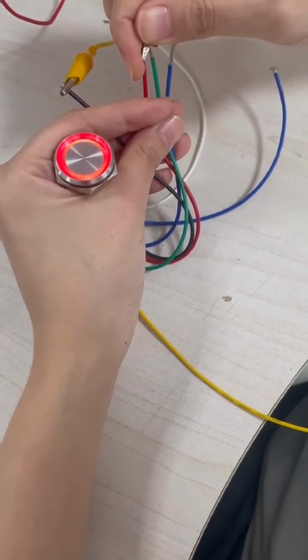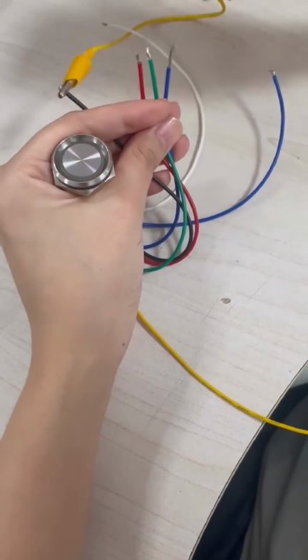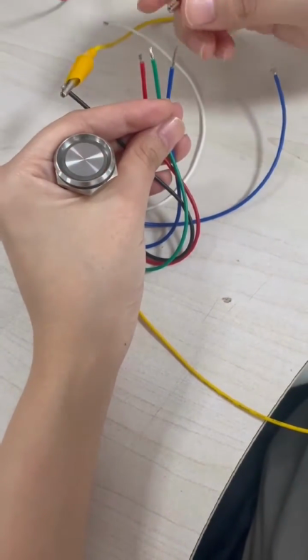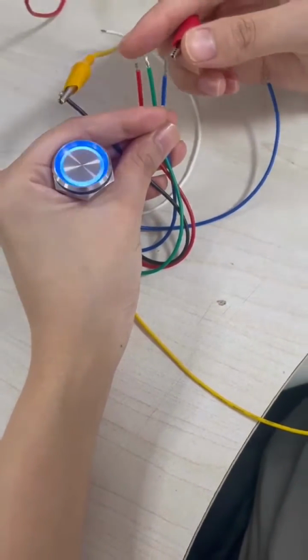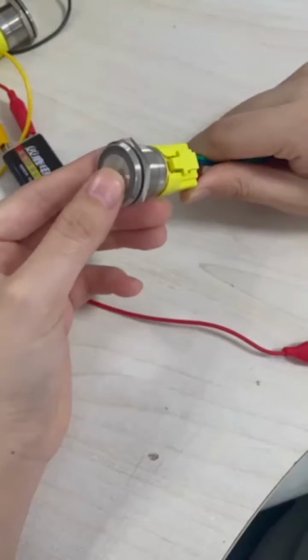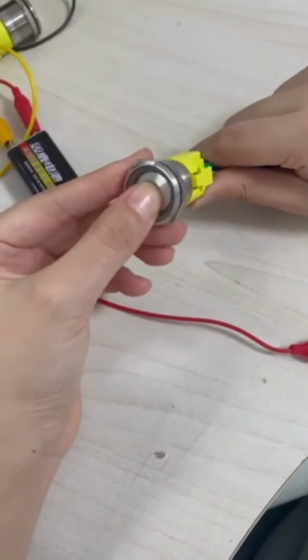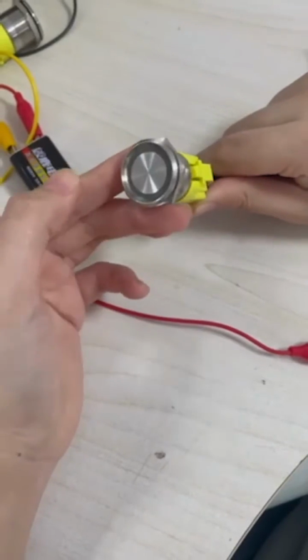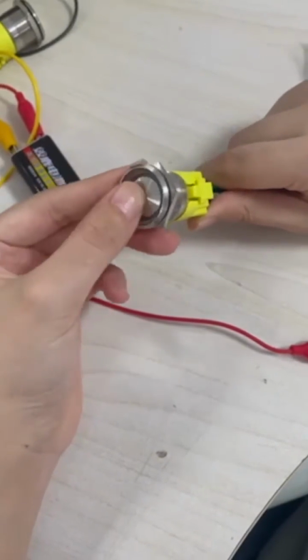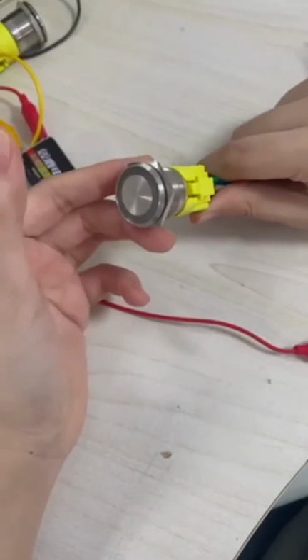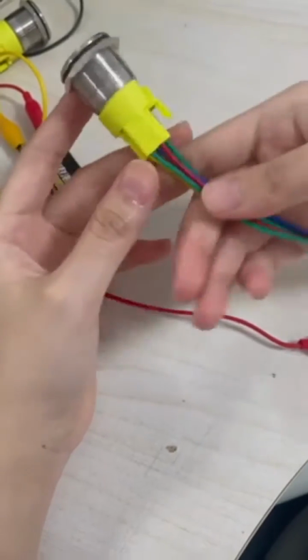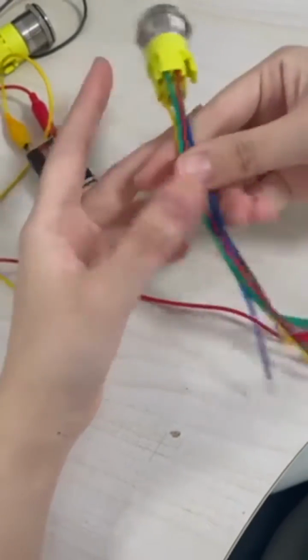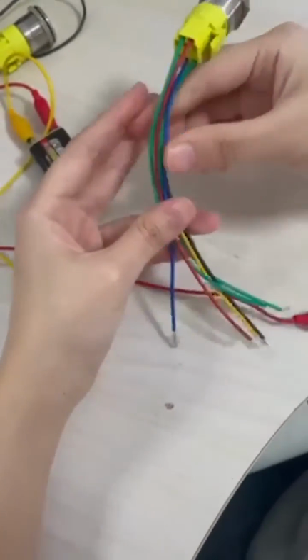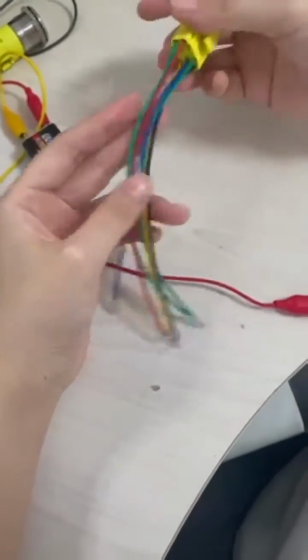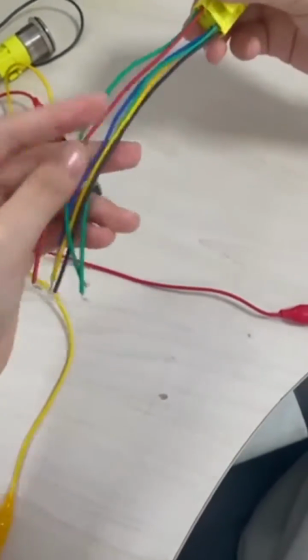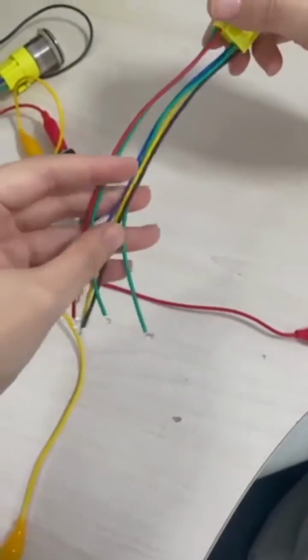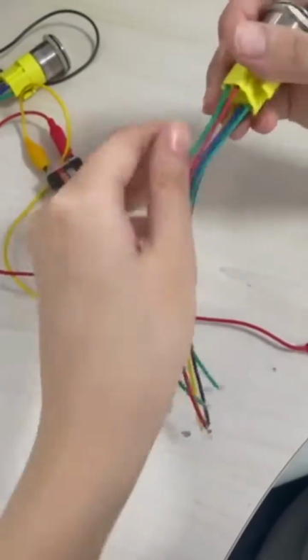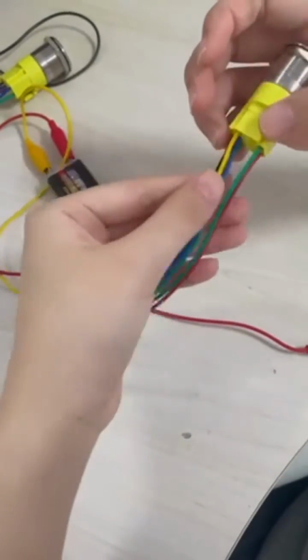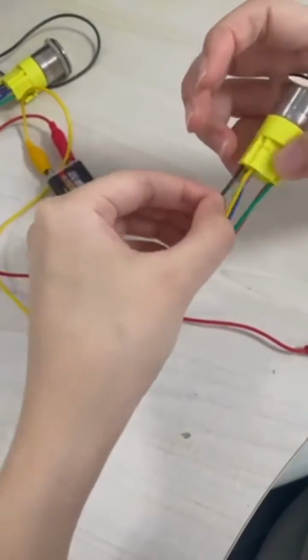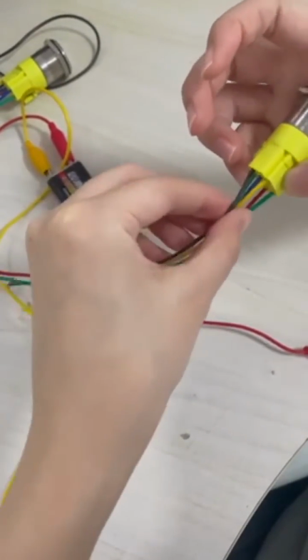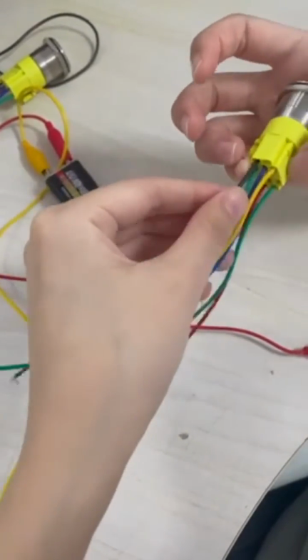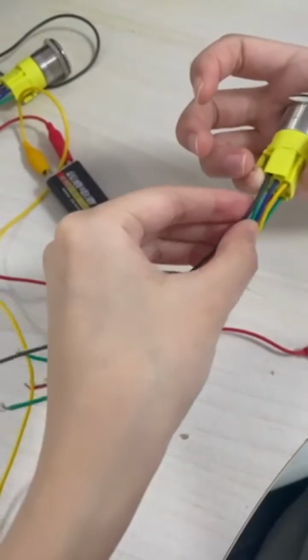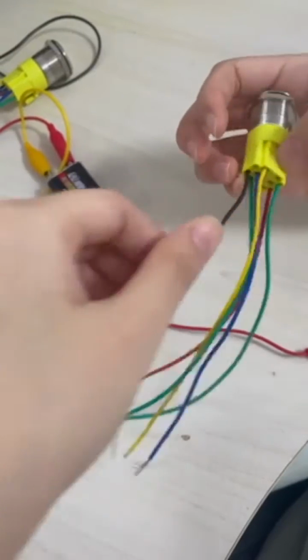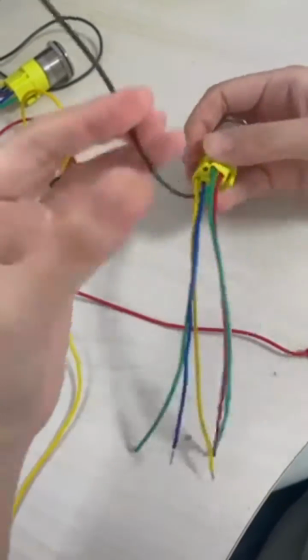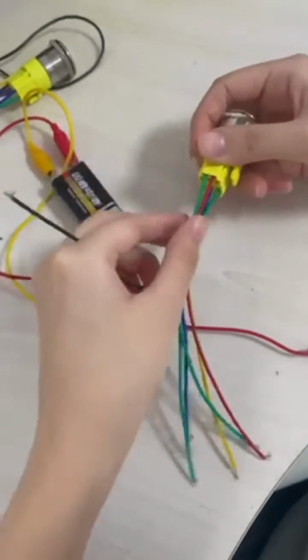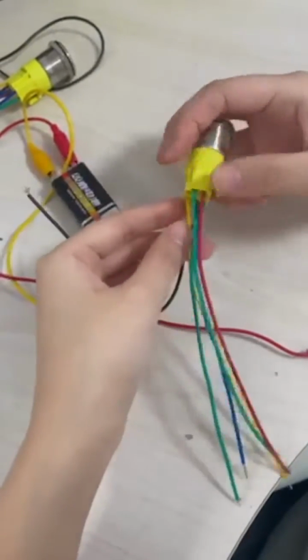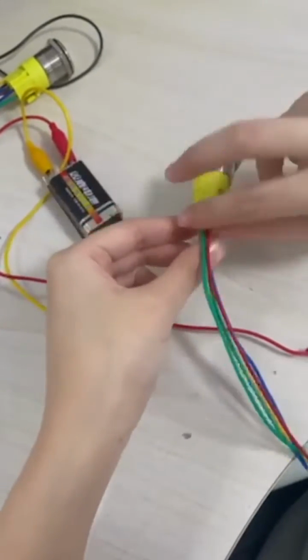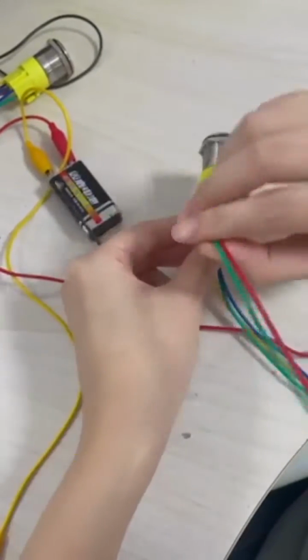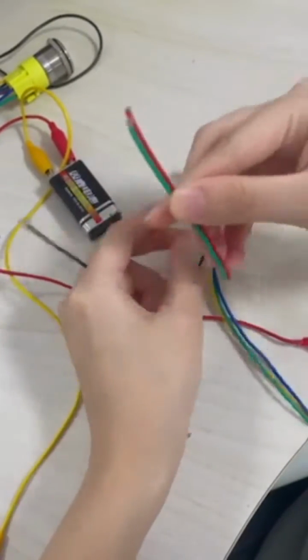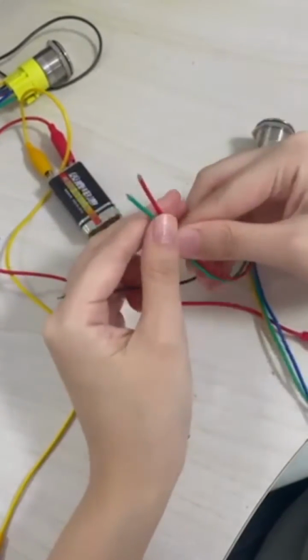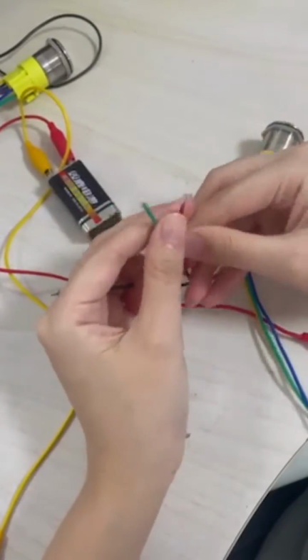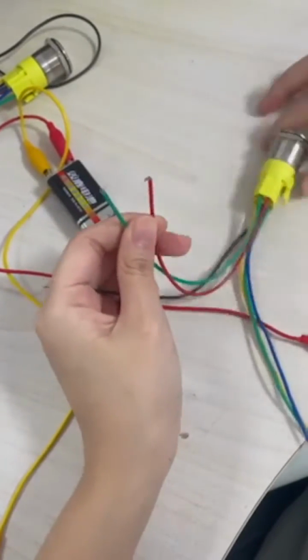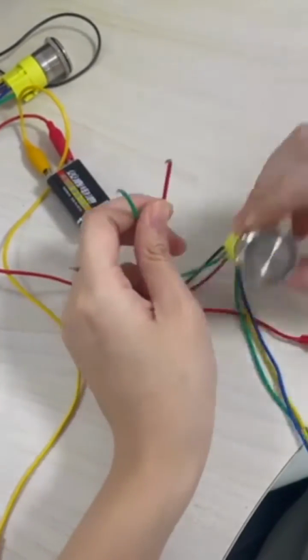Let us demonstrate how to wire it. First, connect the NC pin of the switch to the green wire of the green light, then connect the C-pin to the negative pole of the power supply, and the common anode wire to the positive pole of the power supply.